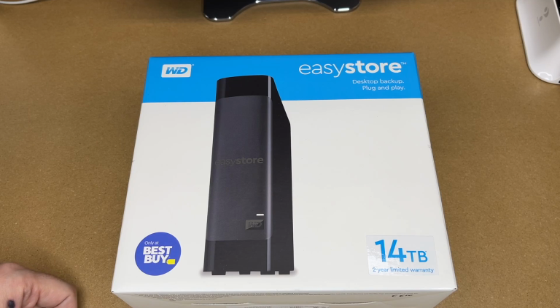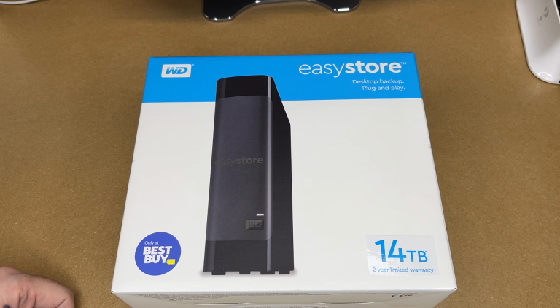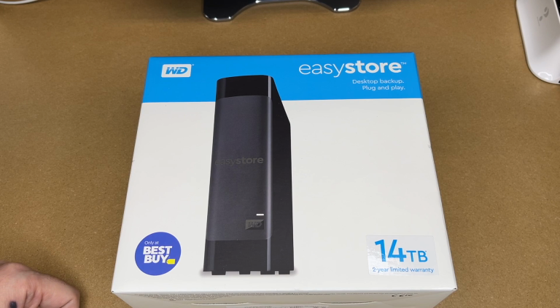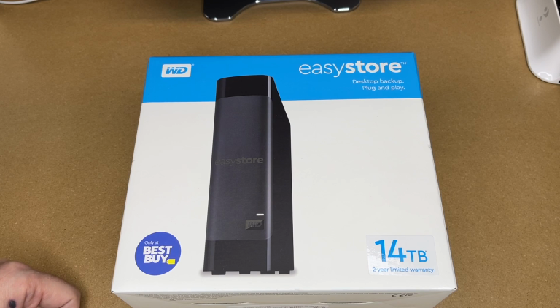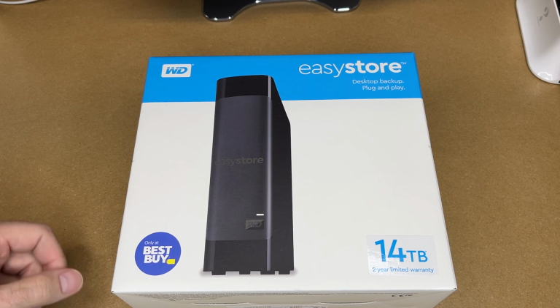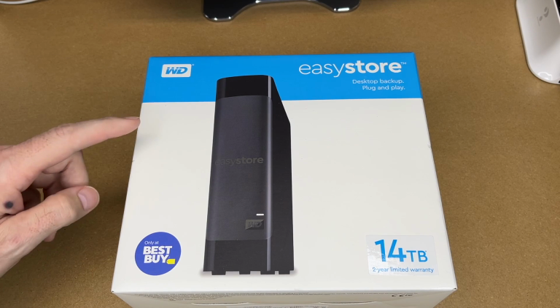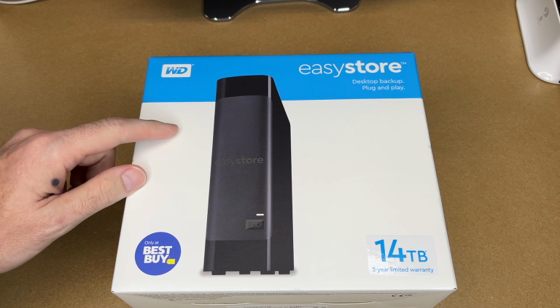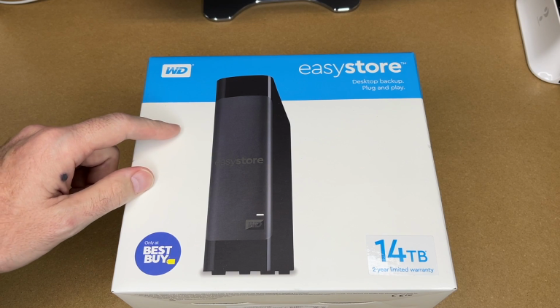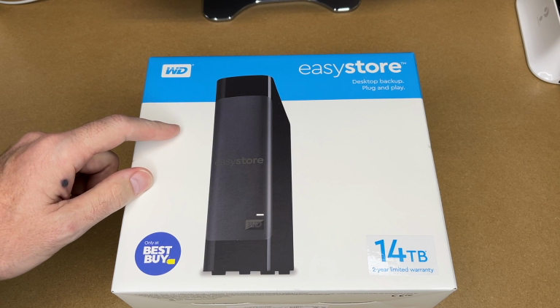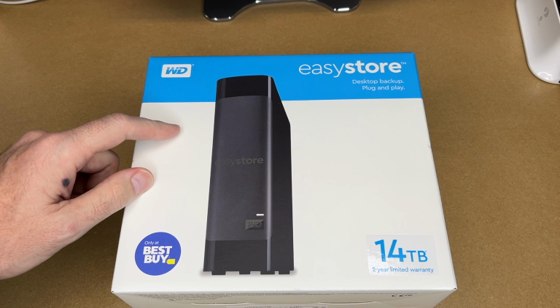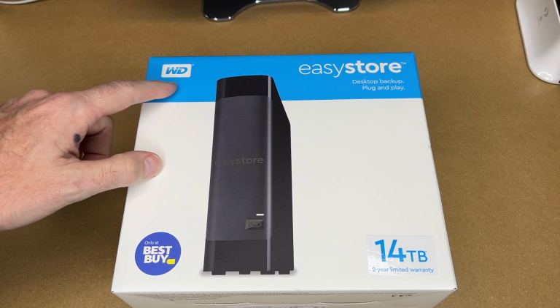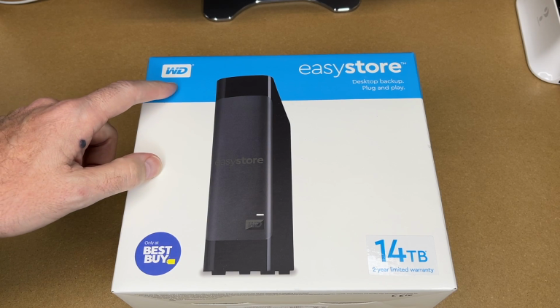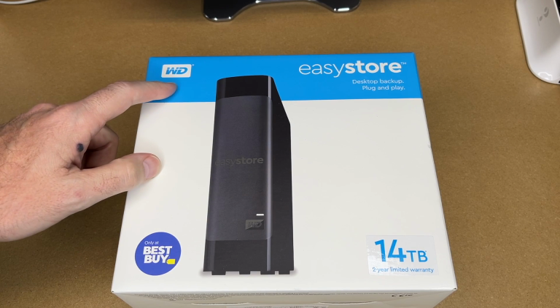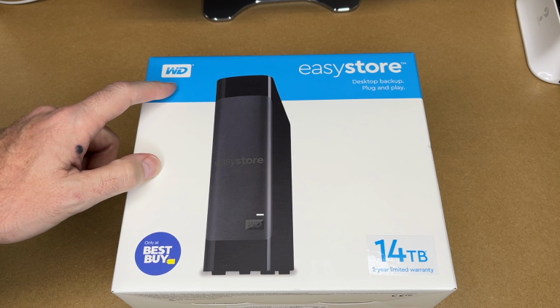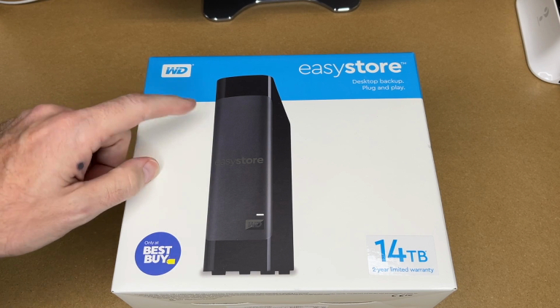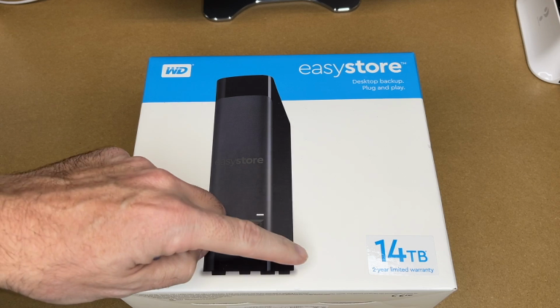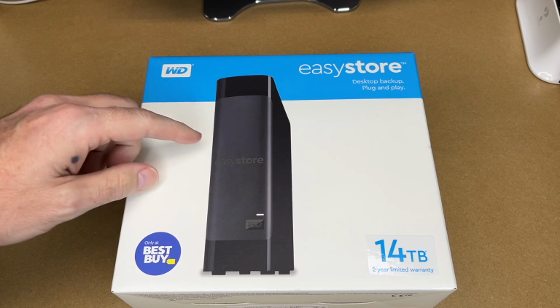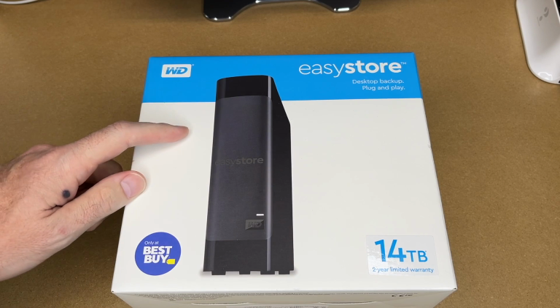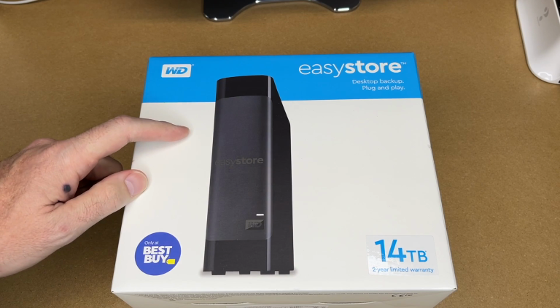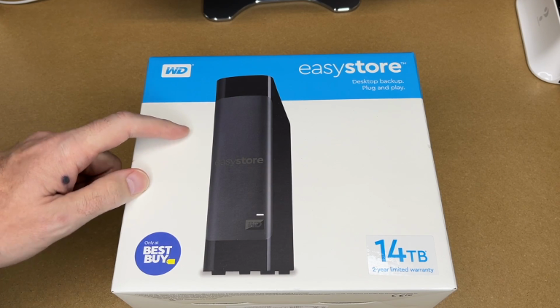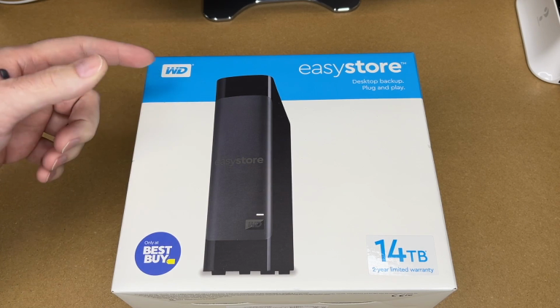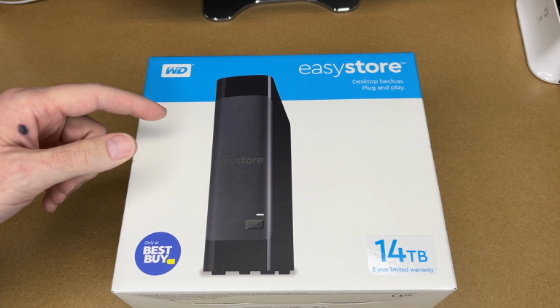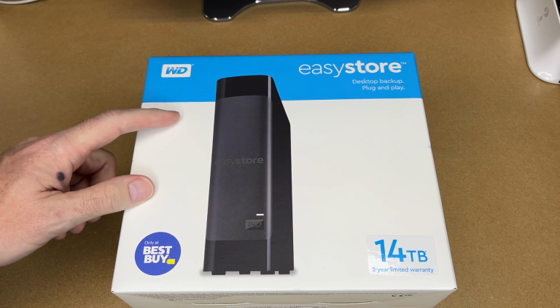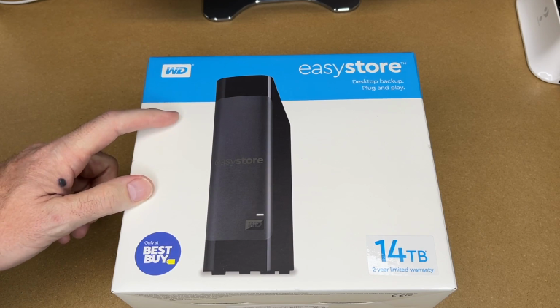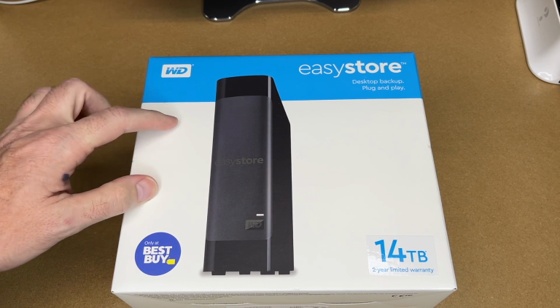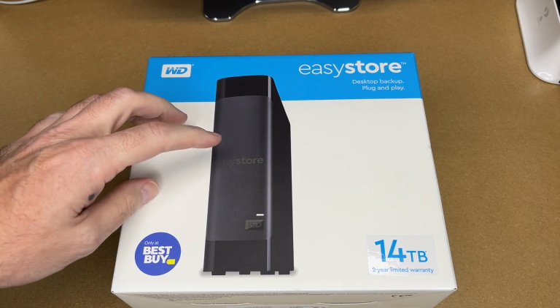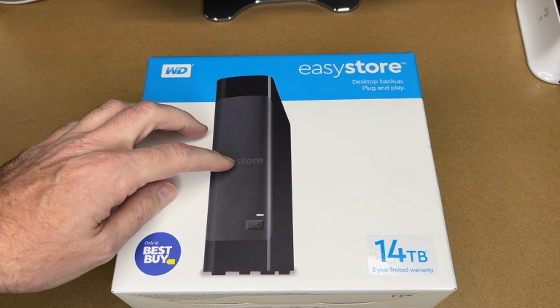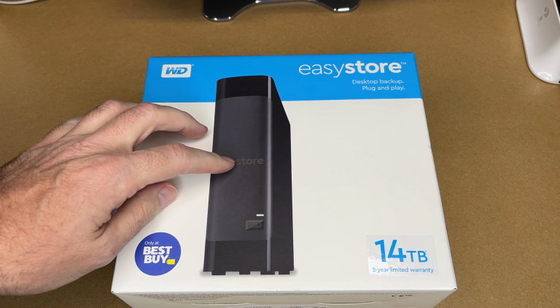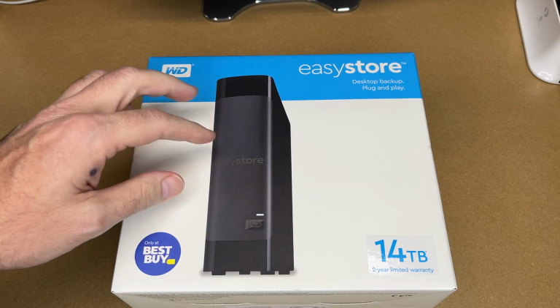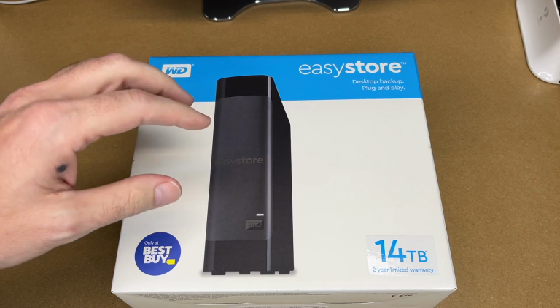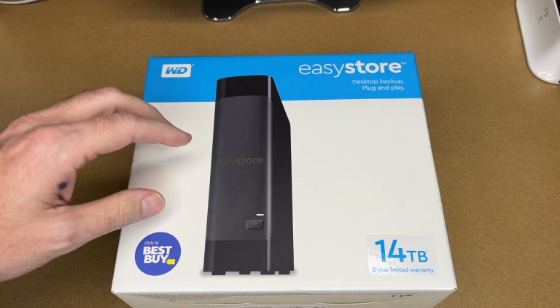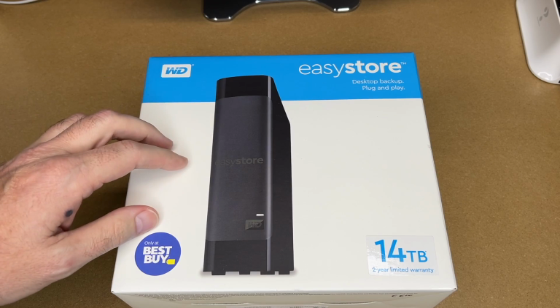Welcome. In this video I'm going to talk about how to remove the hard drive from a Western Digital EasyStore. This is a 14 terabyte model, and a lot of people refer to this as shucking. What I'm doing is taking this drive out and I'll be putting it in my Synology NAS.